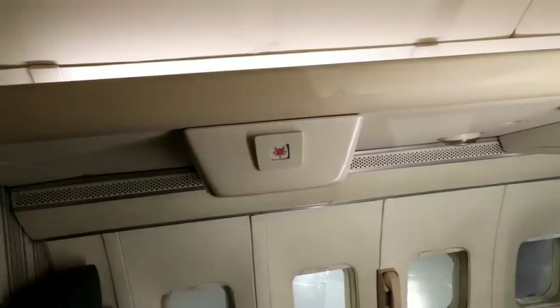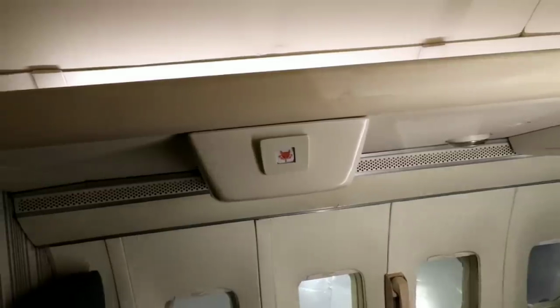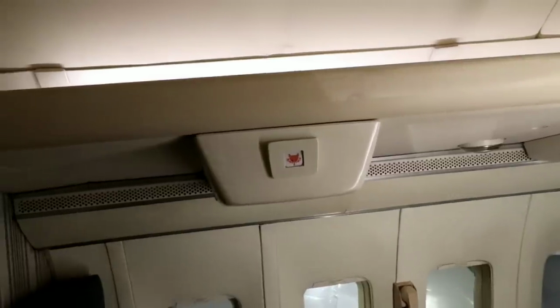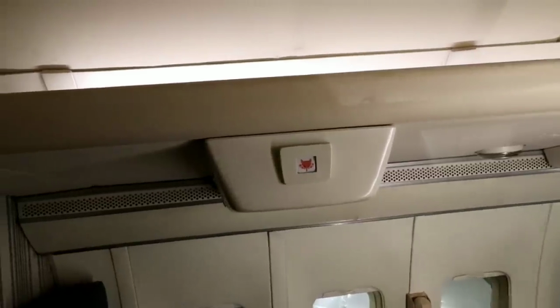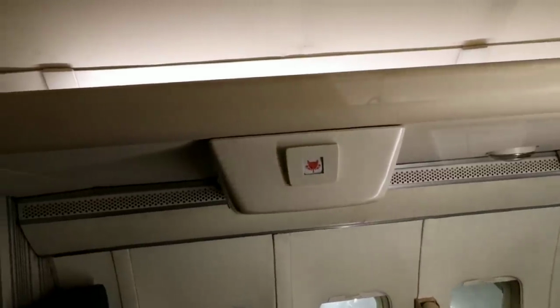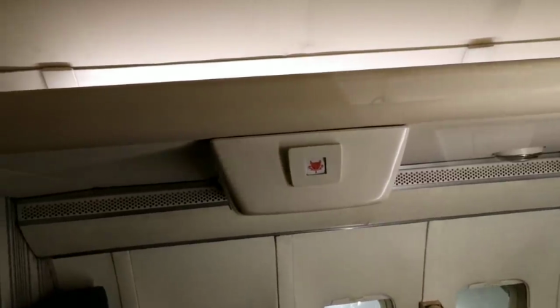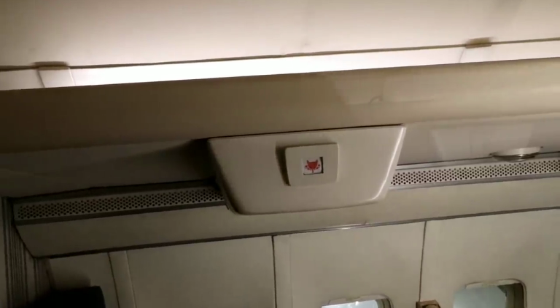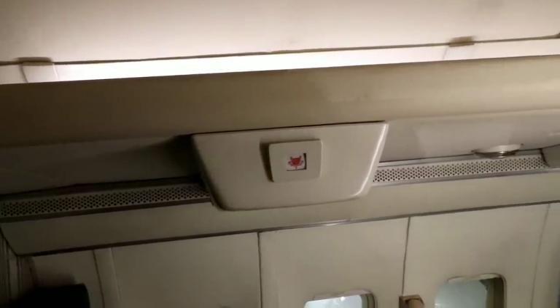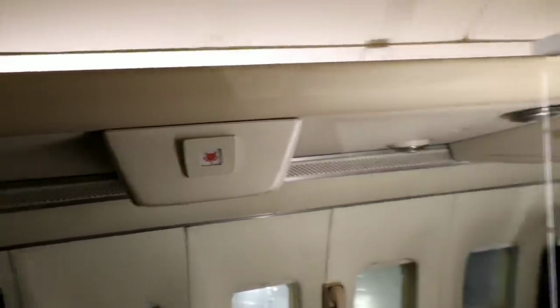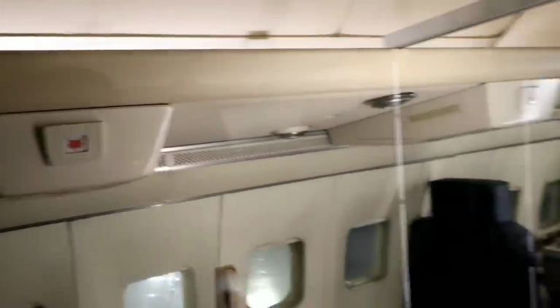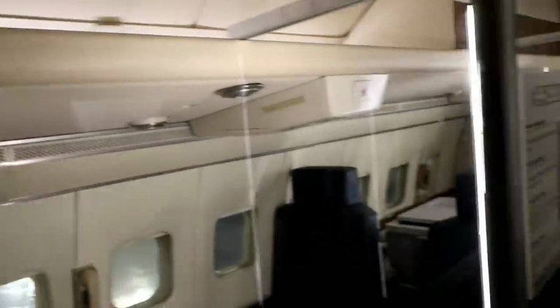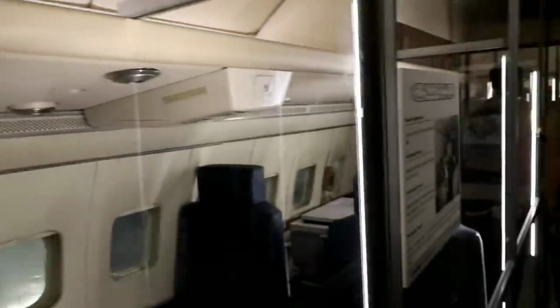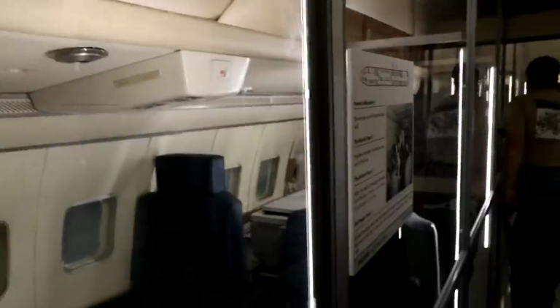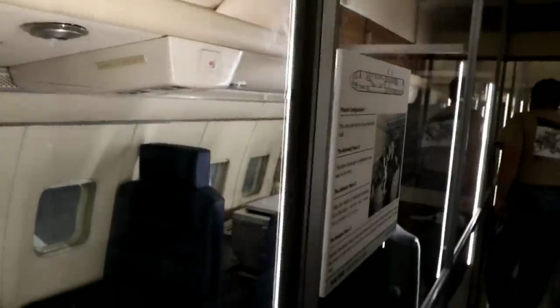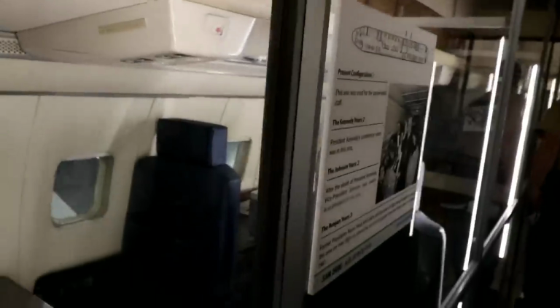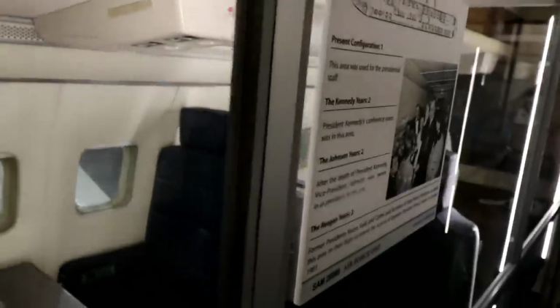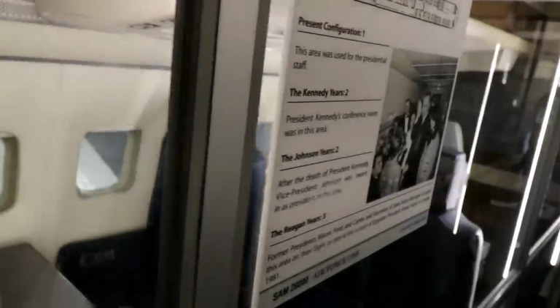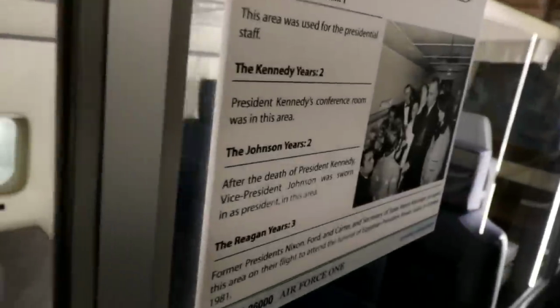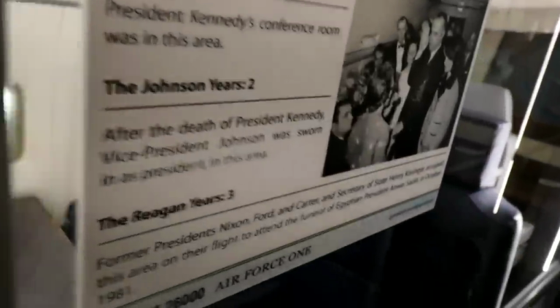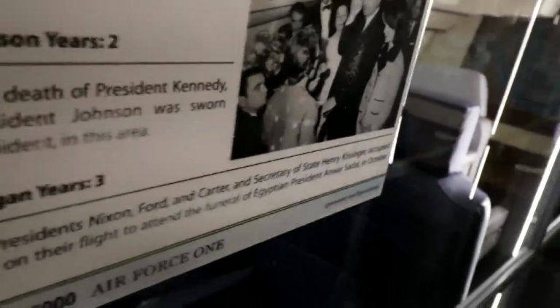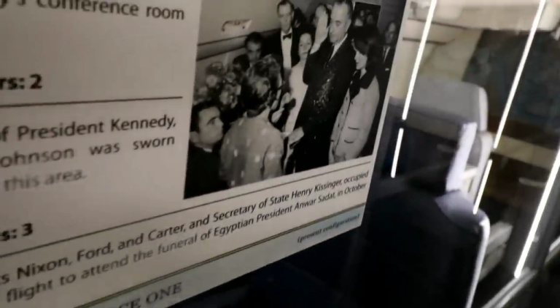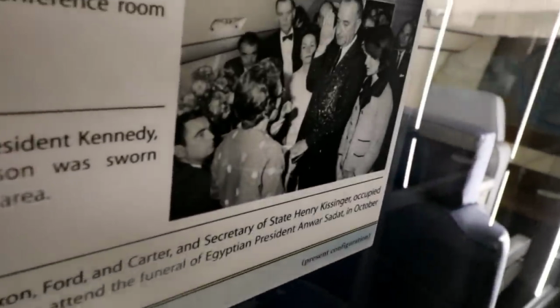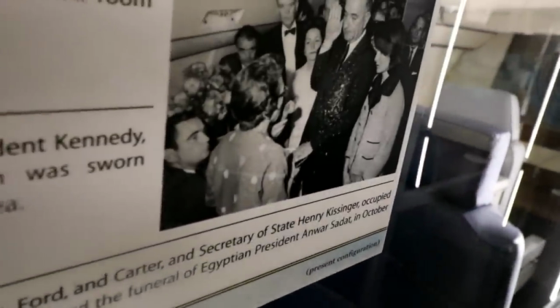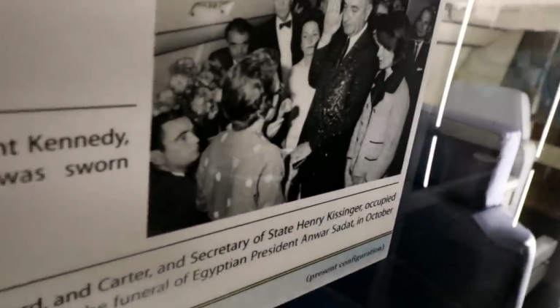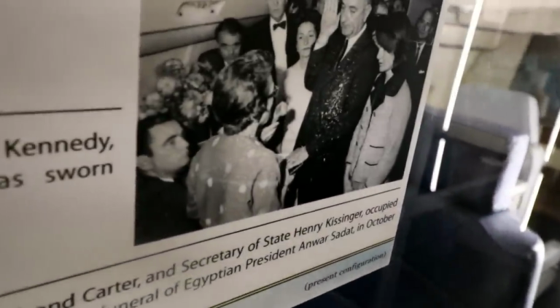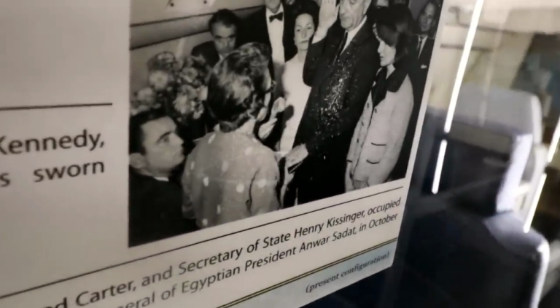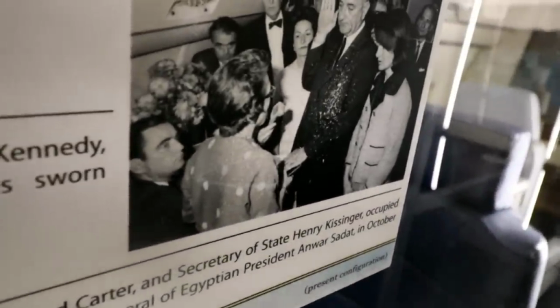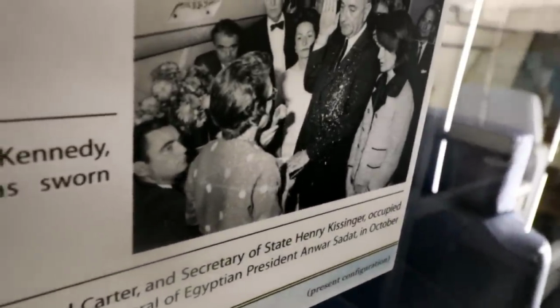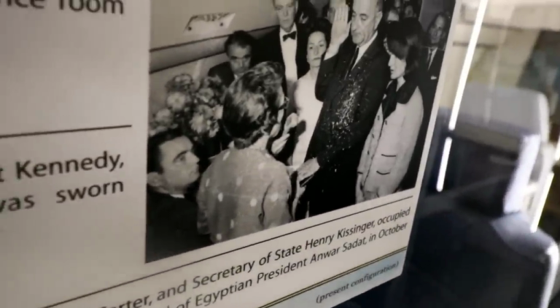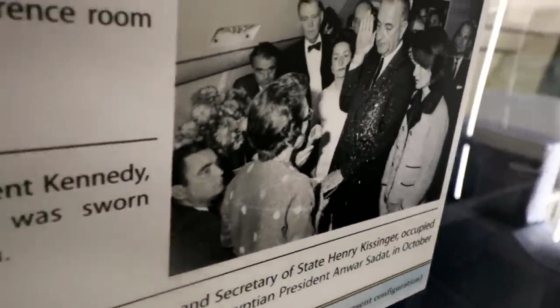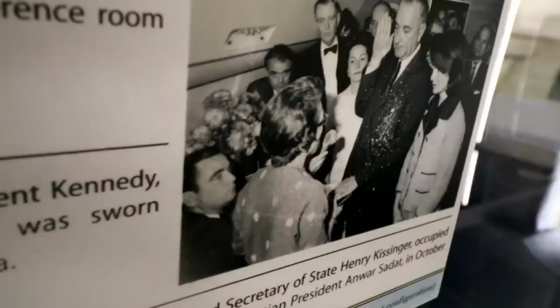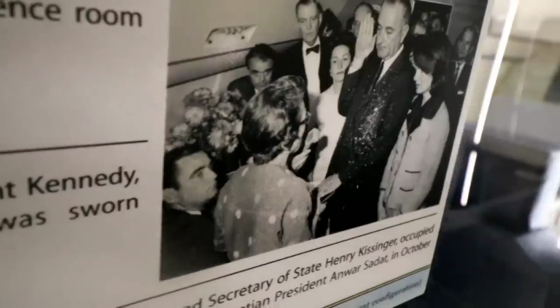You can see that little fox emblem up there. And in here you can see that is where President Johnson was sworn in.